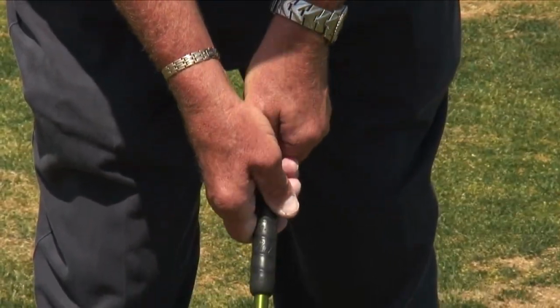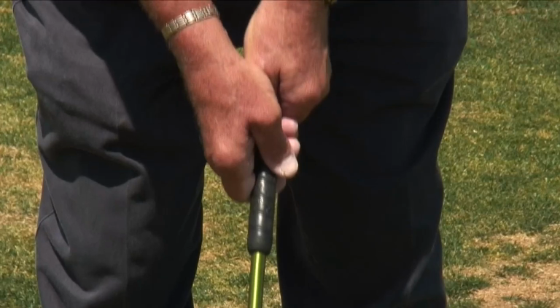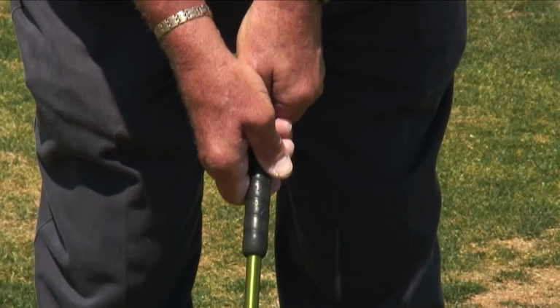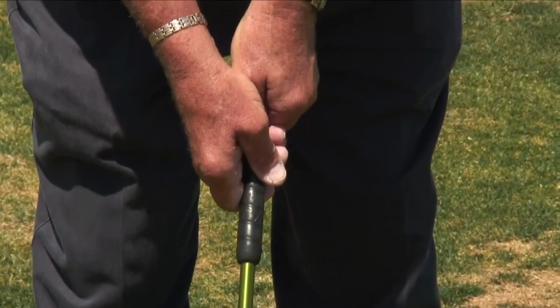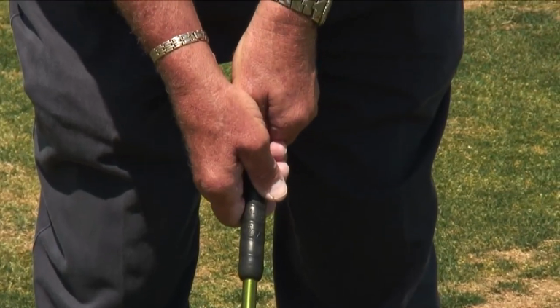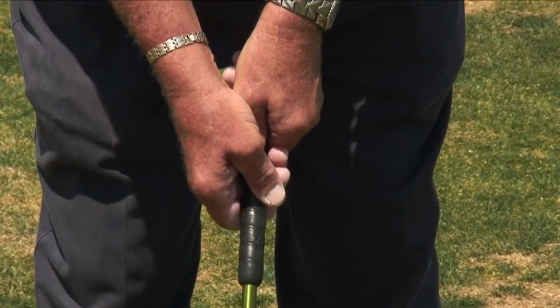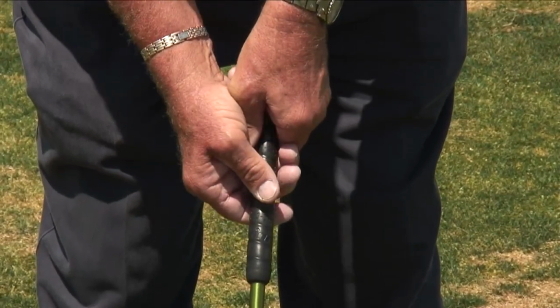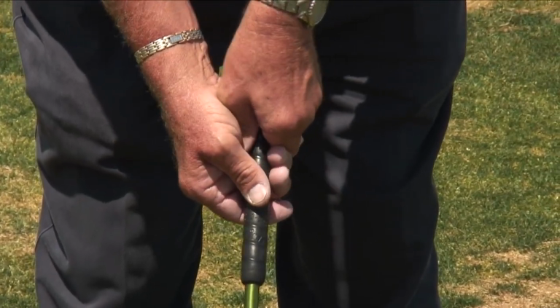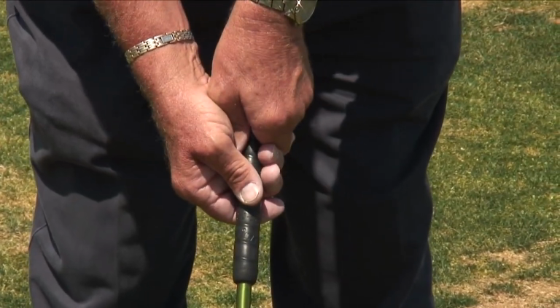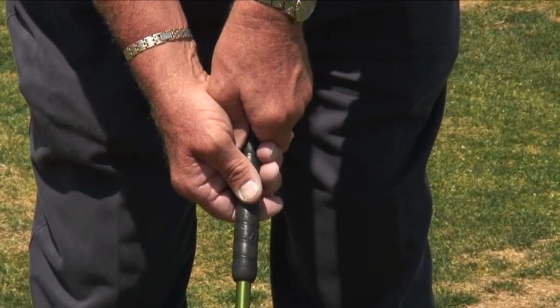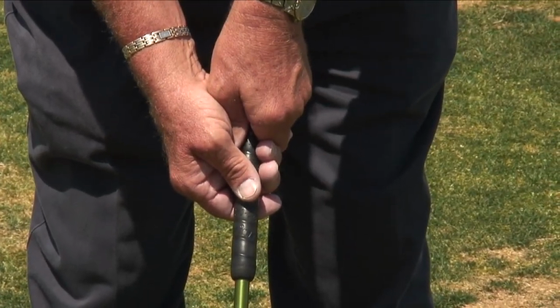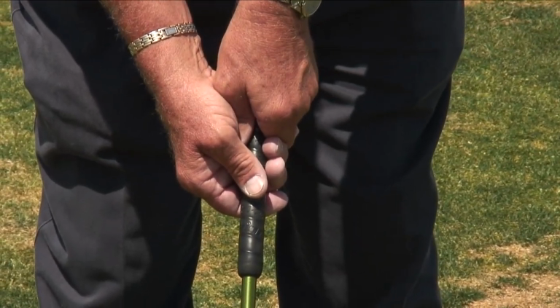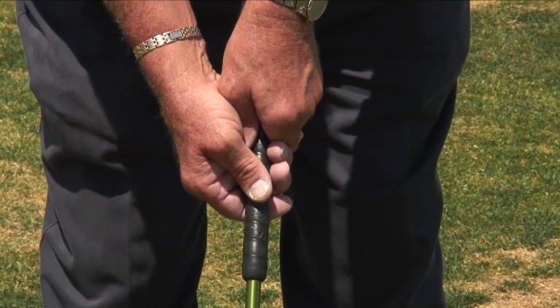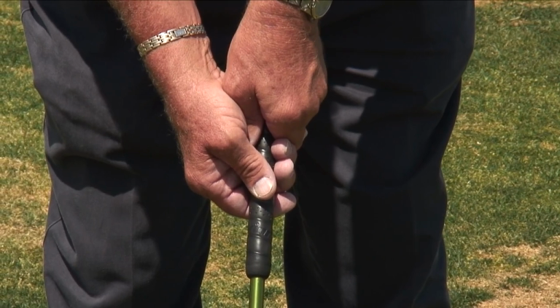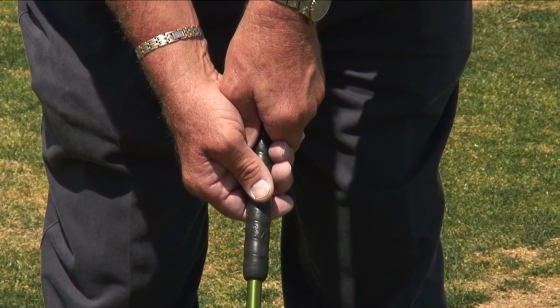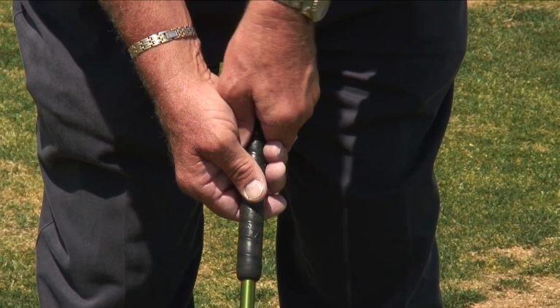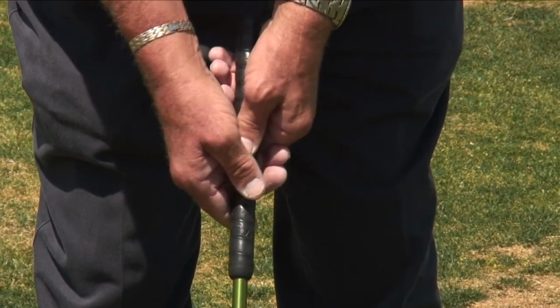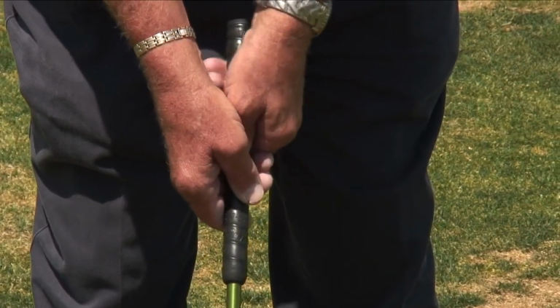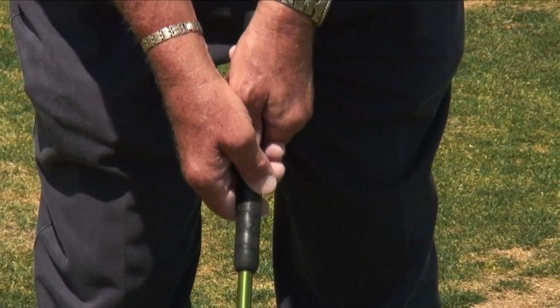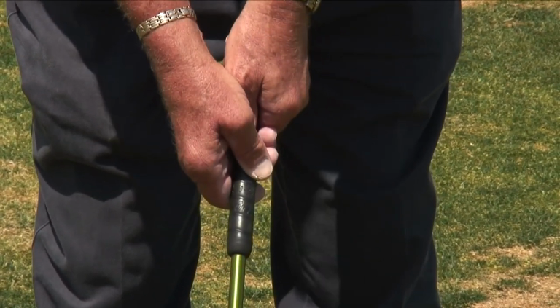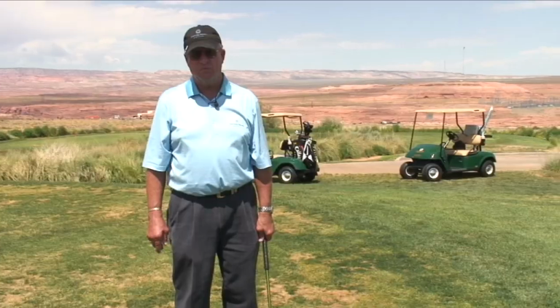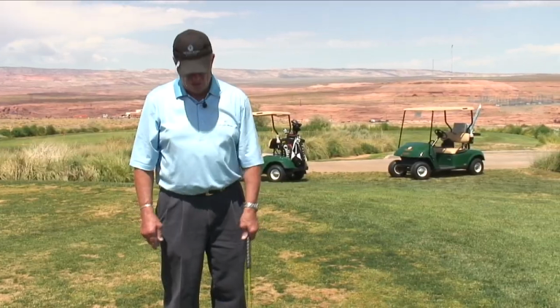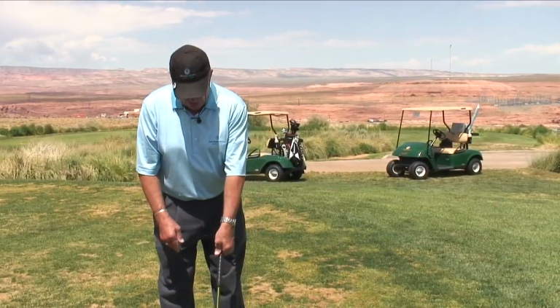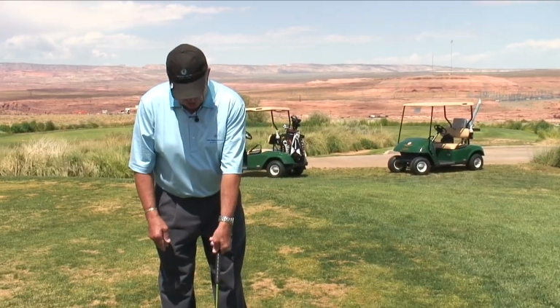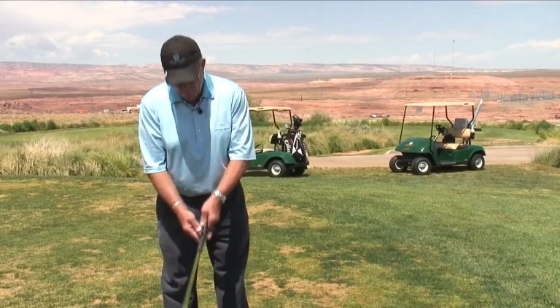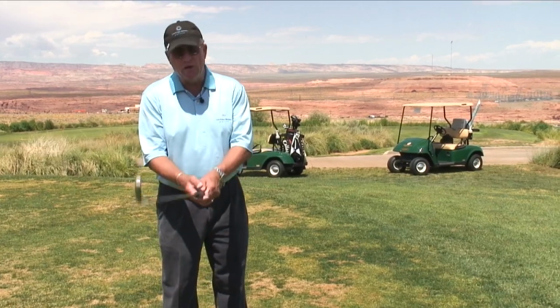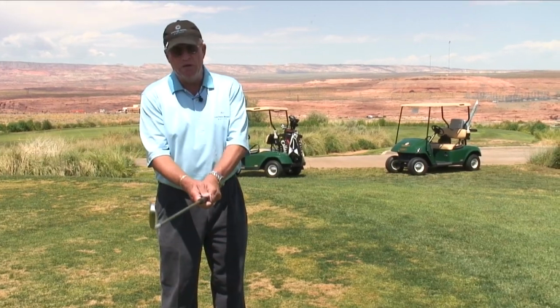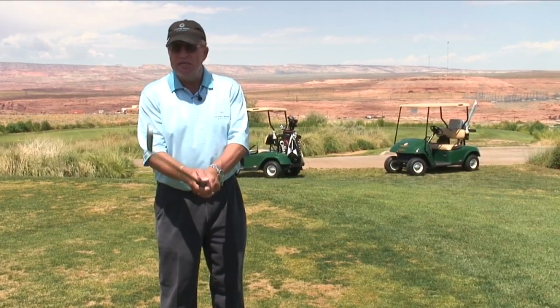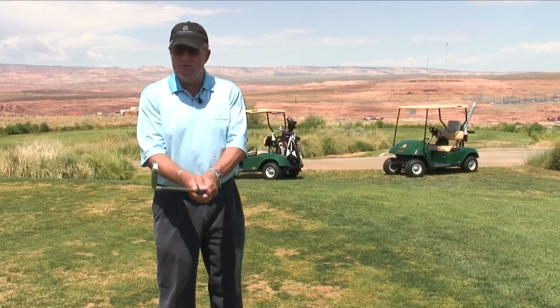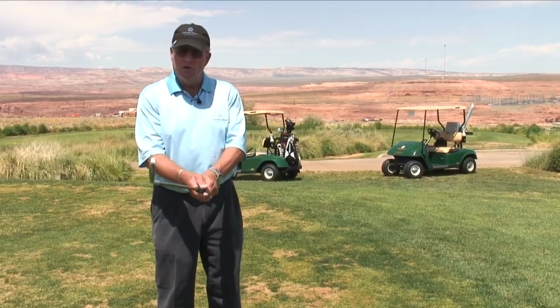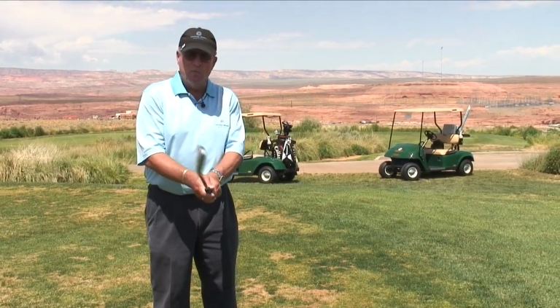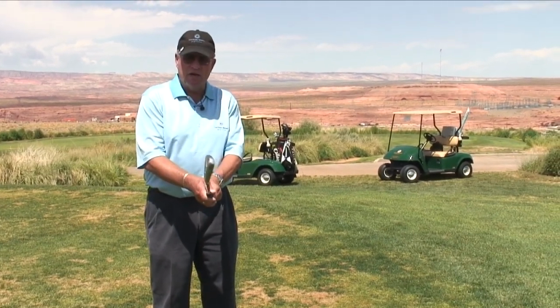Then if the ball goes a little bit to the right, strengthen it. If the ball goes a little bit to the left, weaken it a little bit. A slight adjustment makes a big difference on the ball flight.